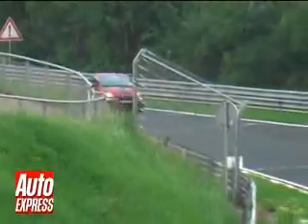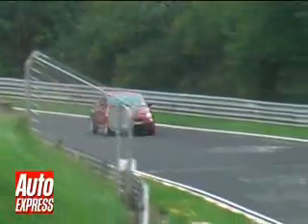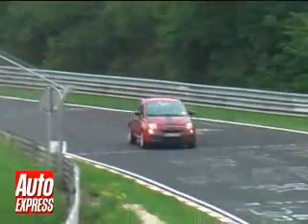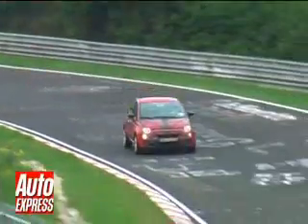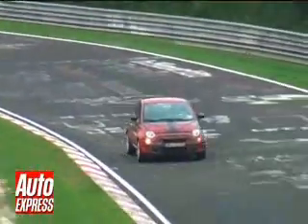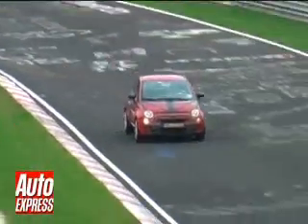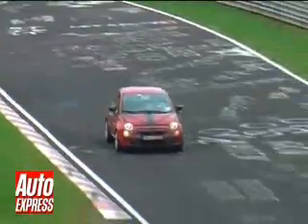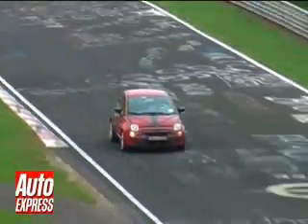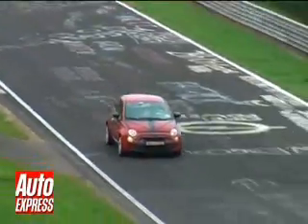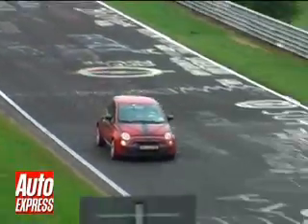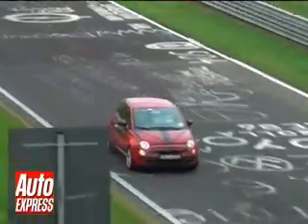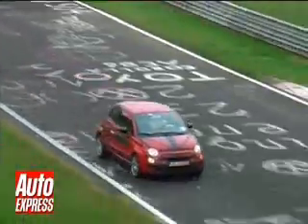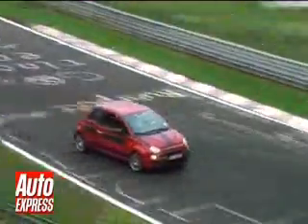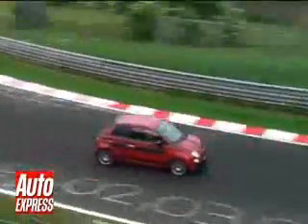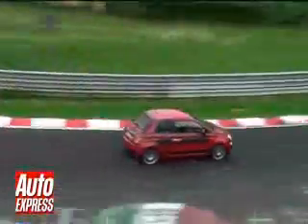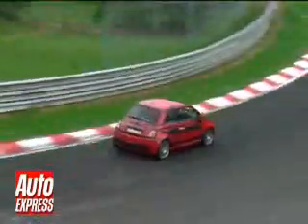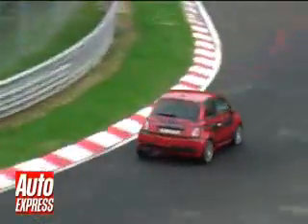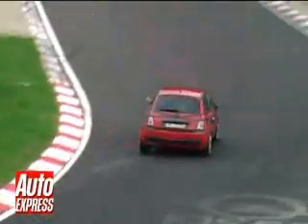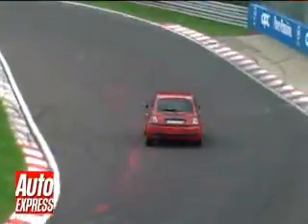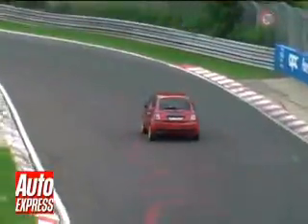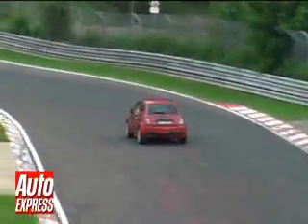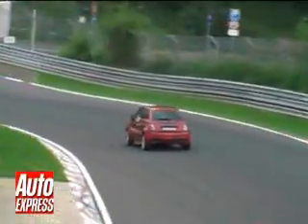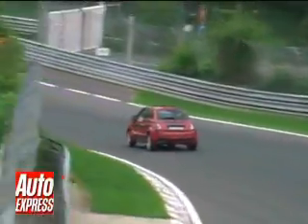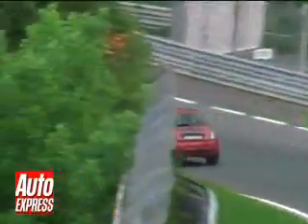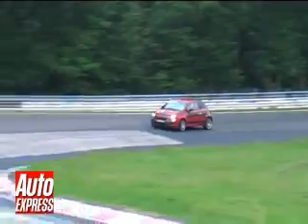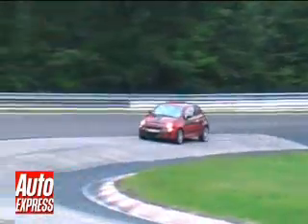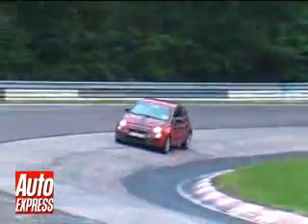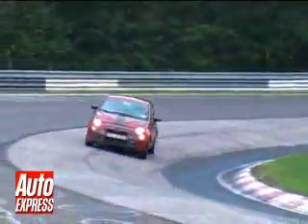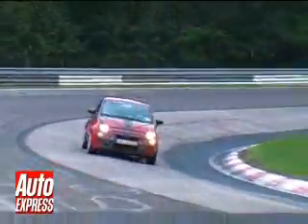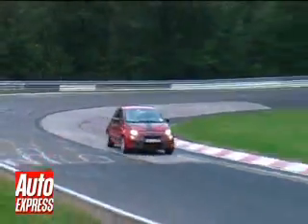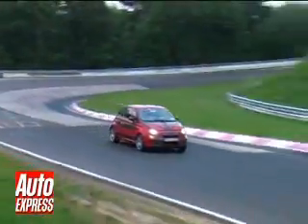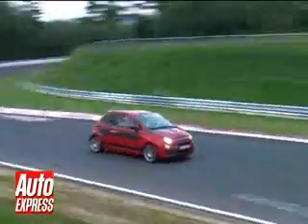Under its stubby bonnet, buyers will find Fiat's new 150bhp 1.4L turbo engine. Shared with the bigger Bravo family car, it should give the 500 a 0-60 time of around 7 seconds.